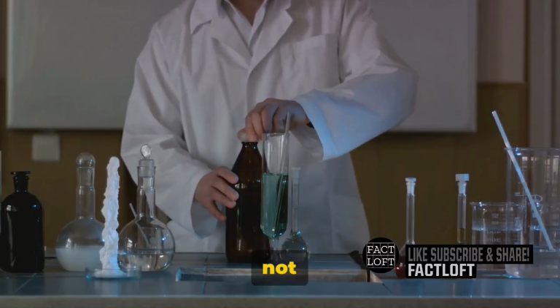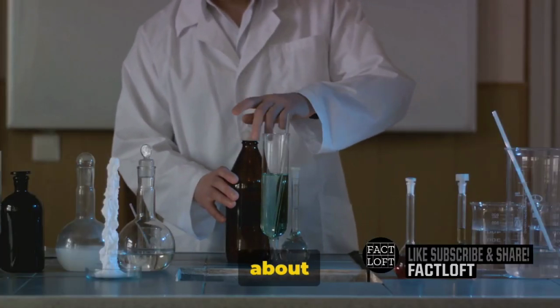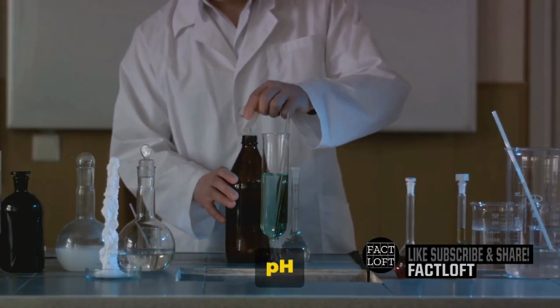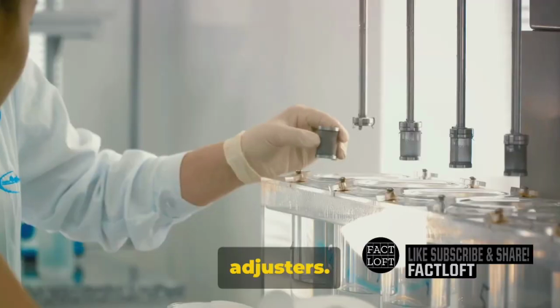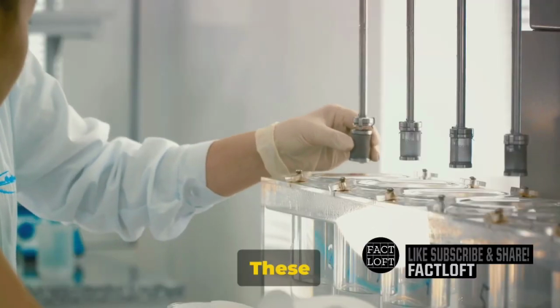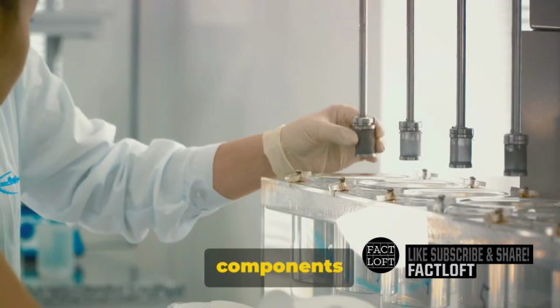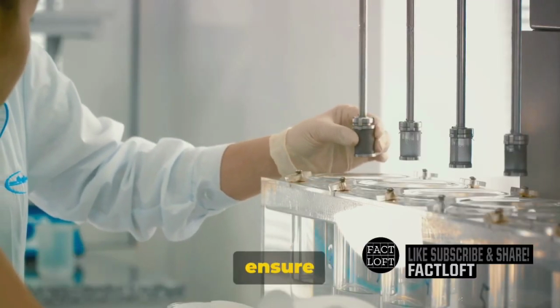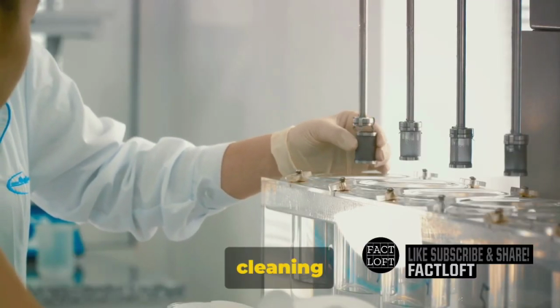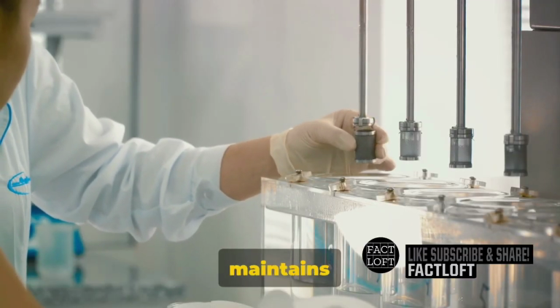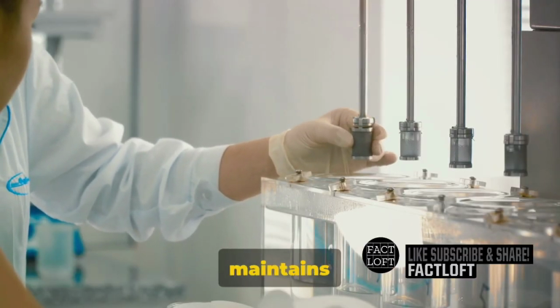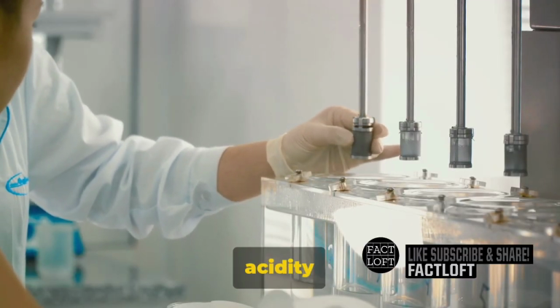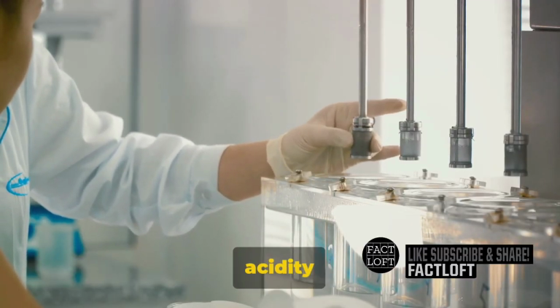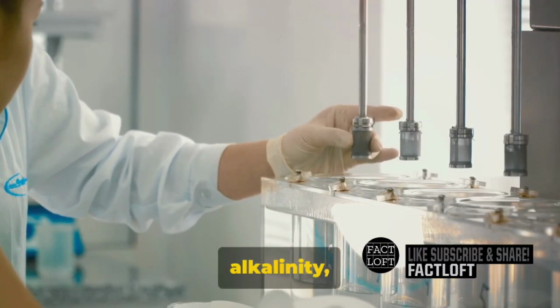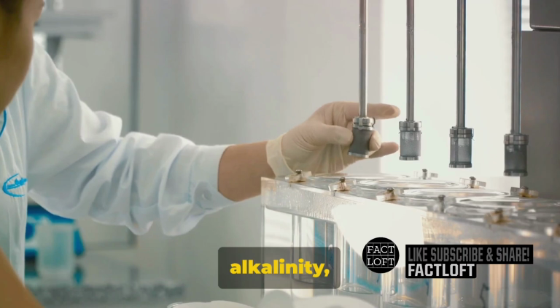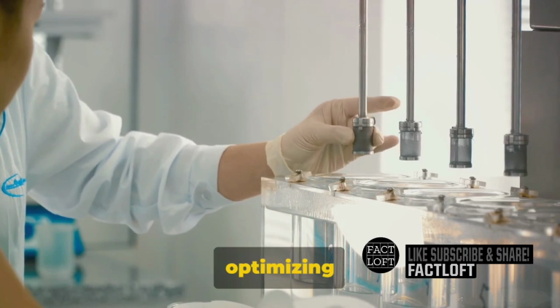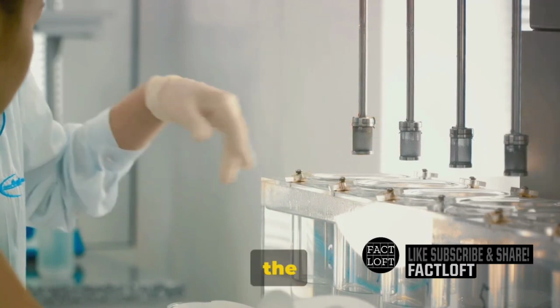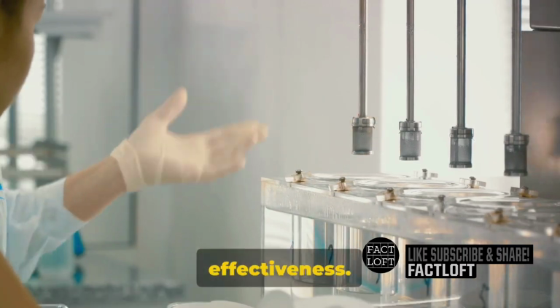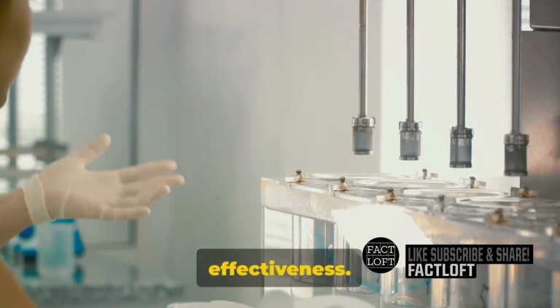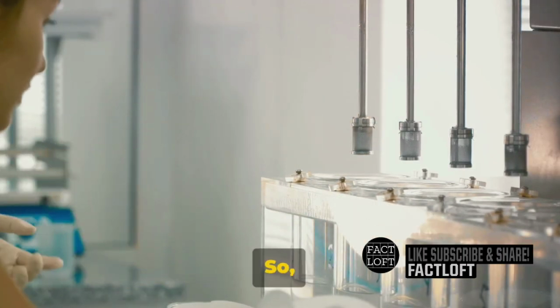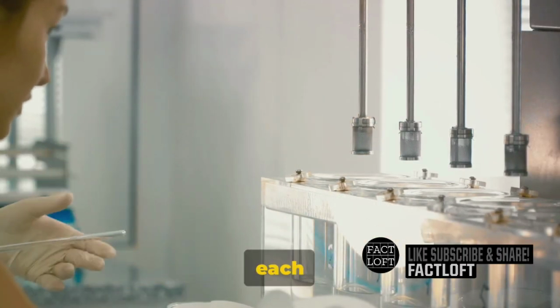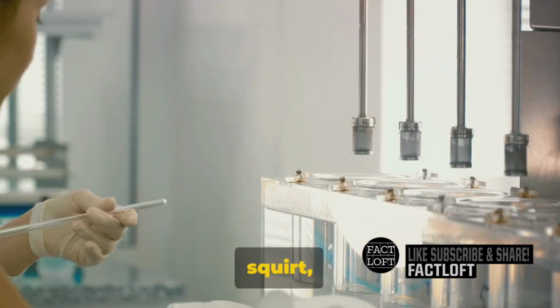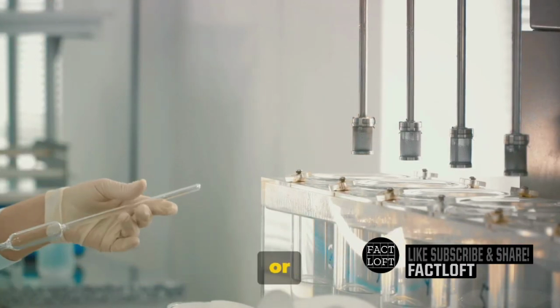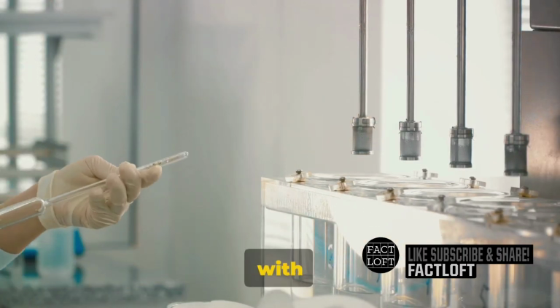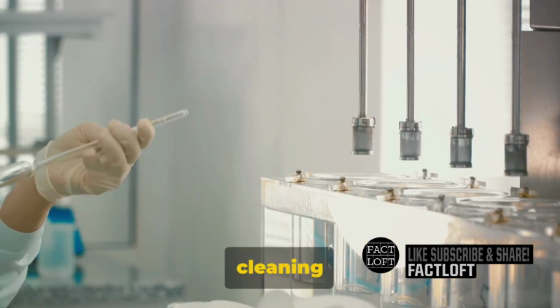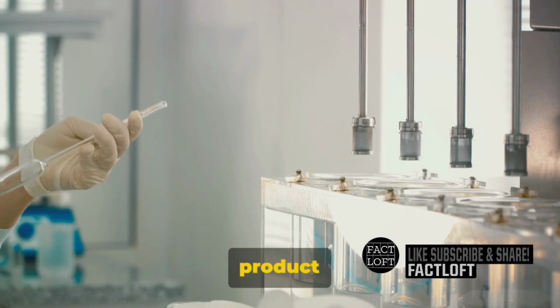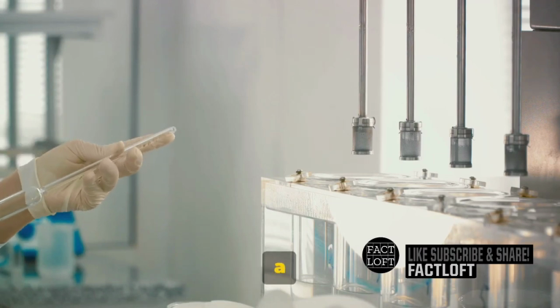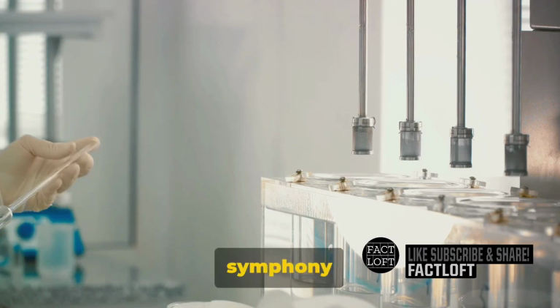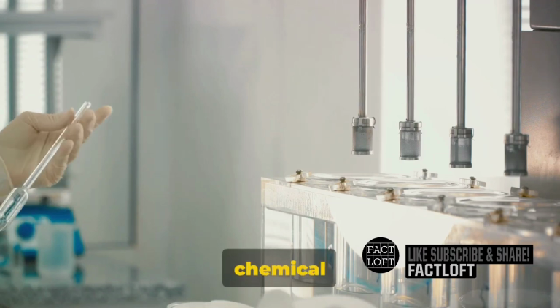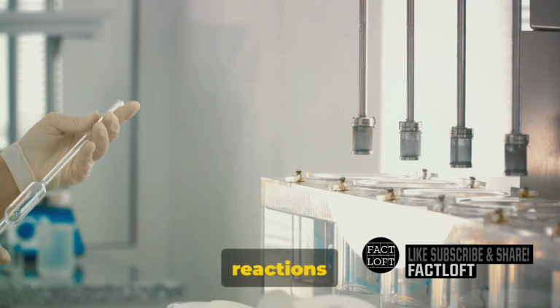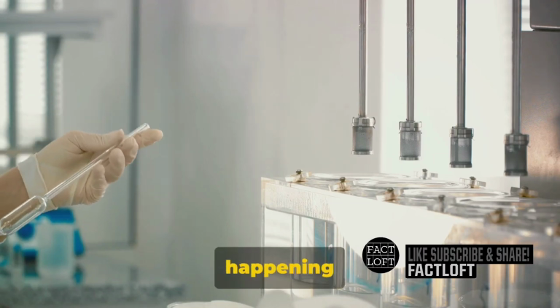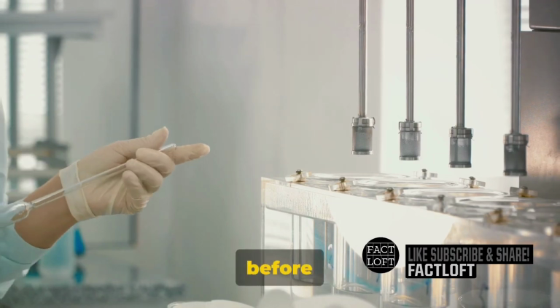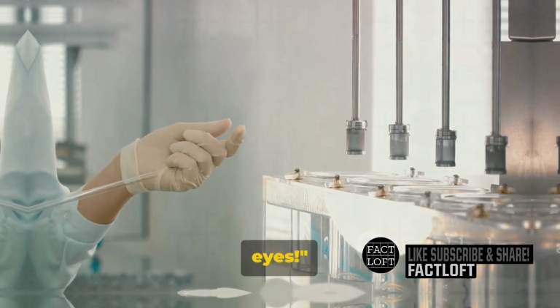And let's not forget about pH adjusters. These components ensure the cleaning solution maintains the right acidity or alkalinity, optimizing the product's effectiveness. So each squirt, spray, or scrub with your cleaning product is a symphony of chemical reactions happening right before your eyes.